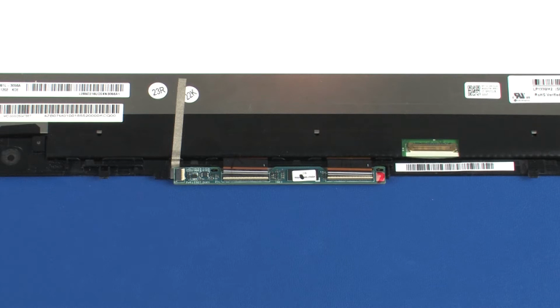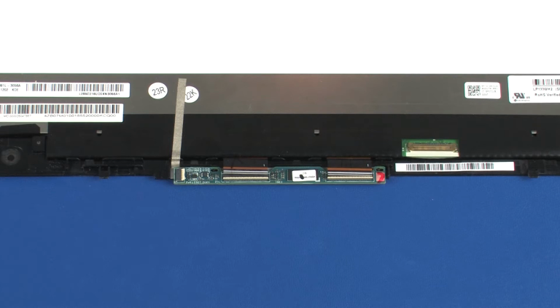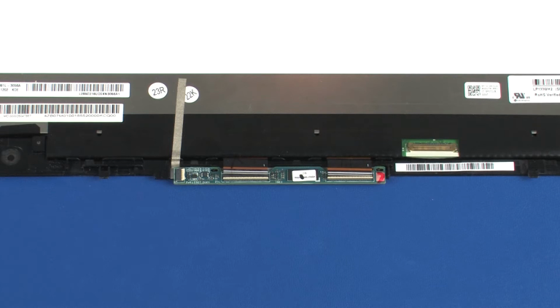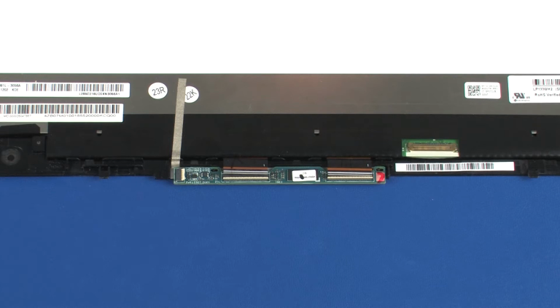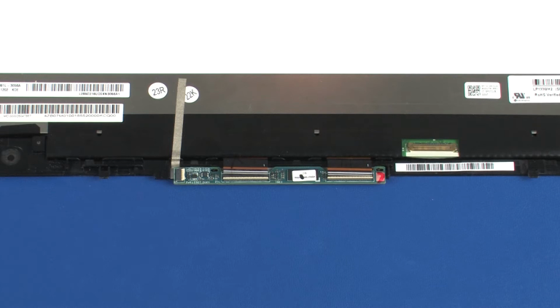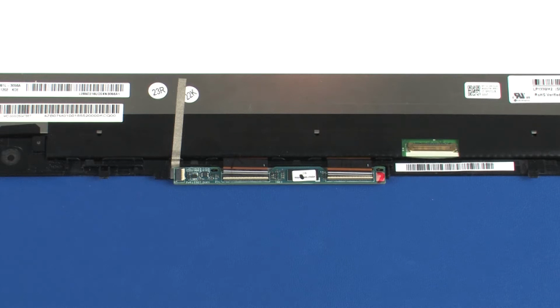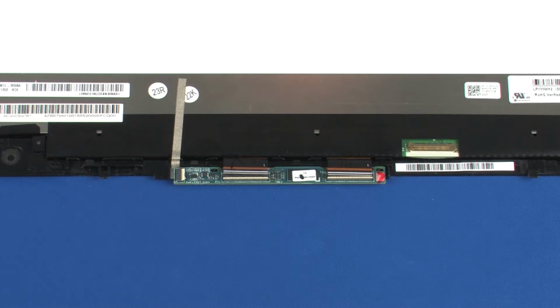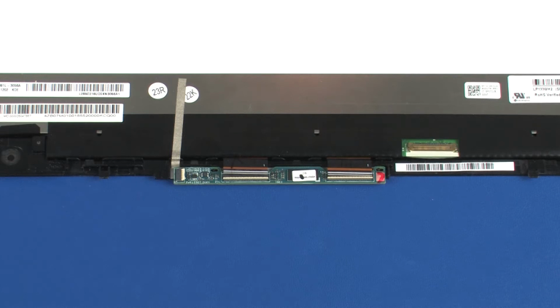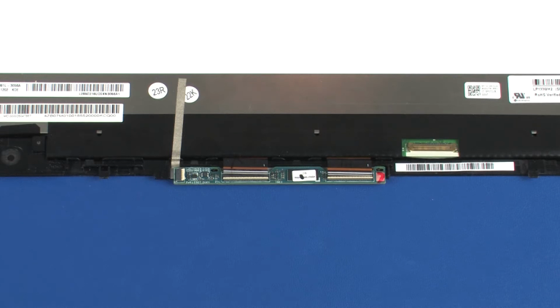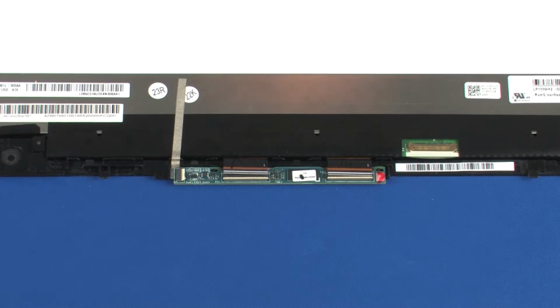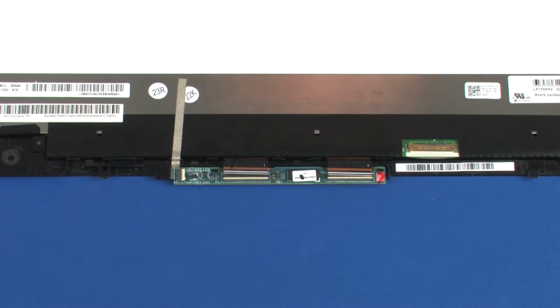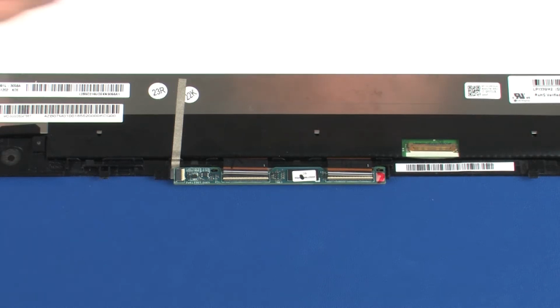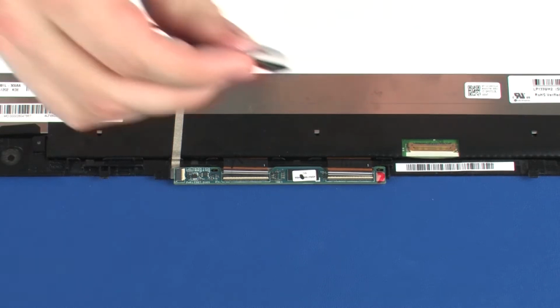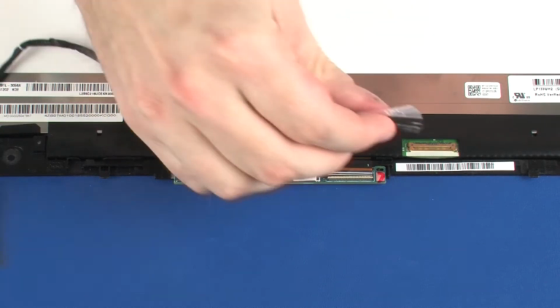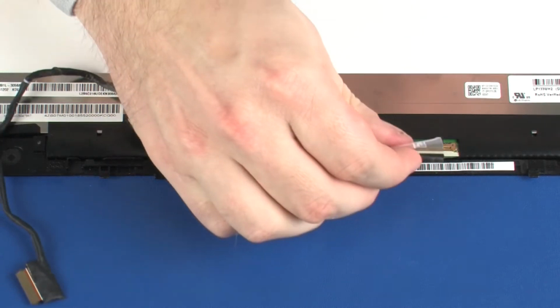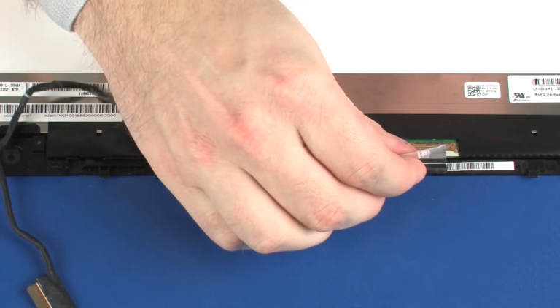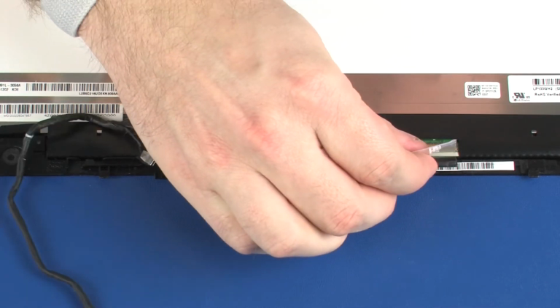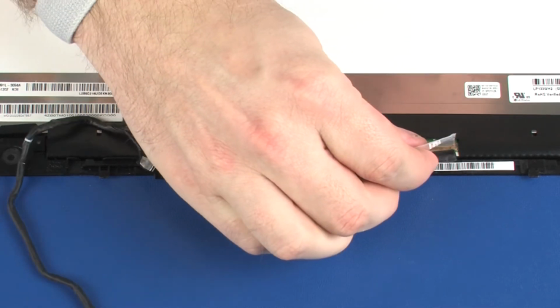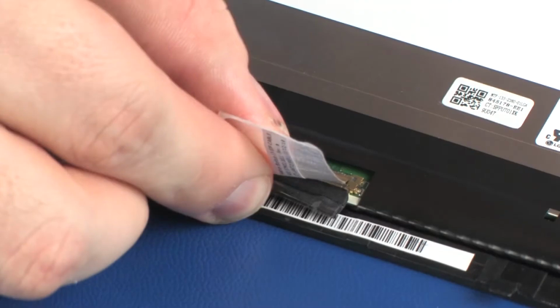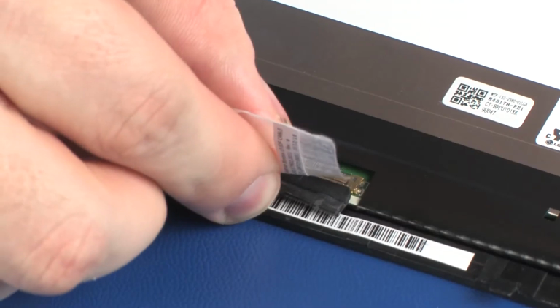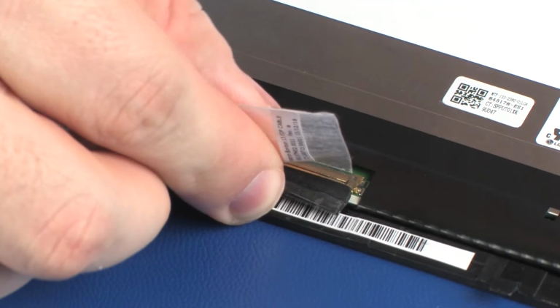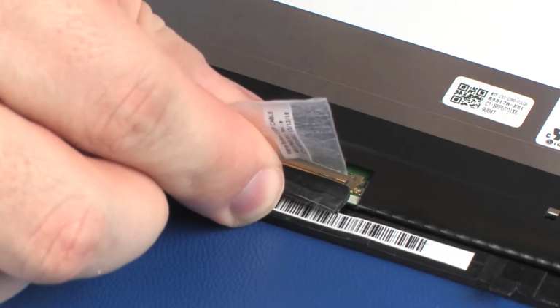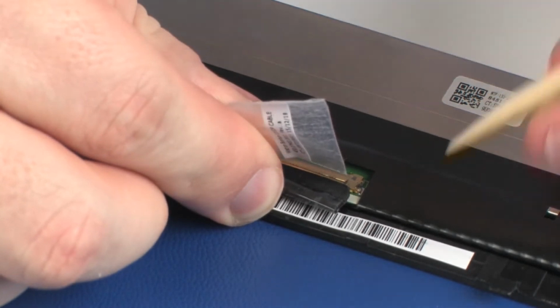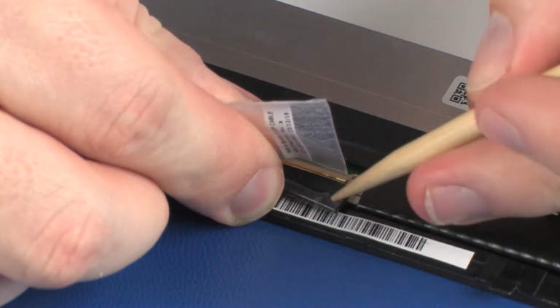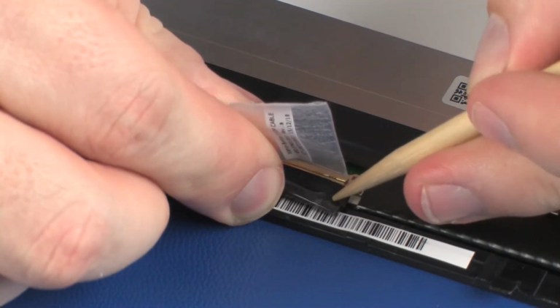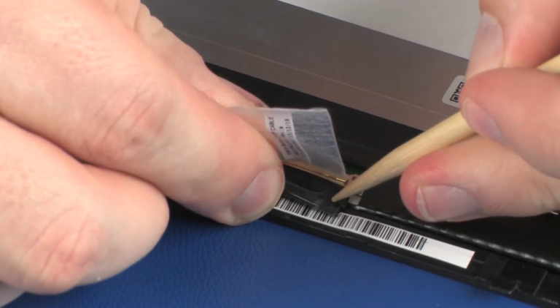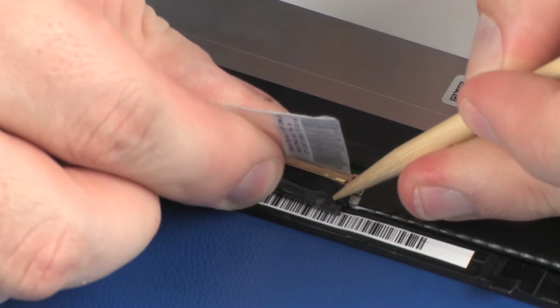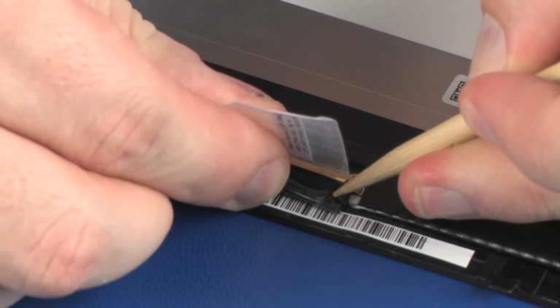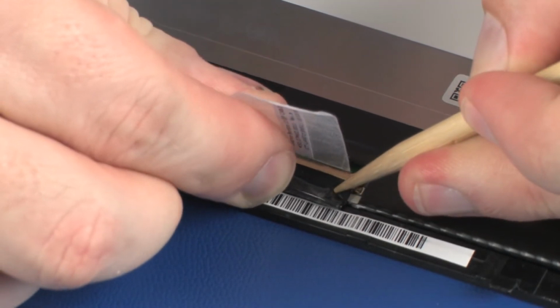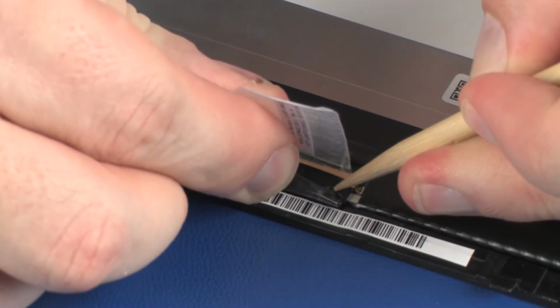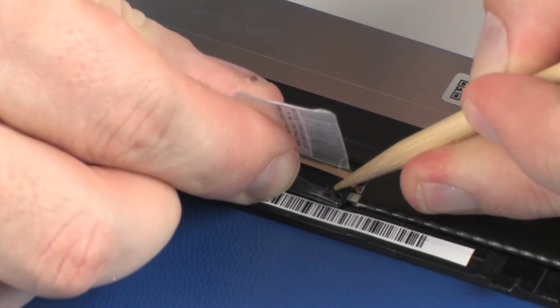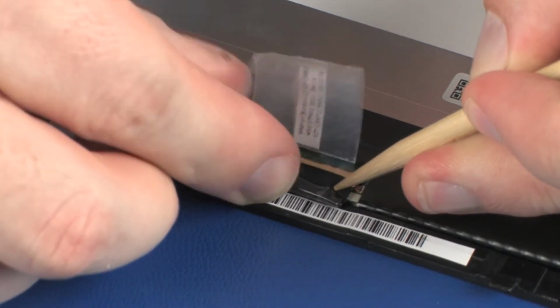Replace the retention tape. Replacement: Connect the display panel cable into its connector on the display panel and replace the retention tape.